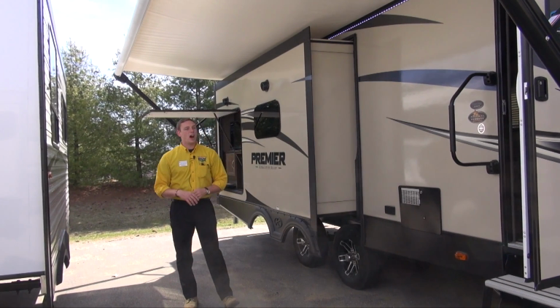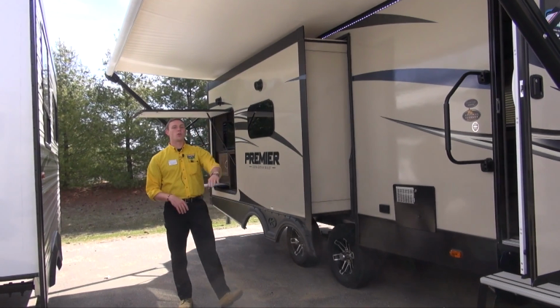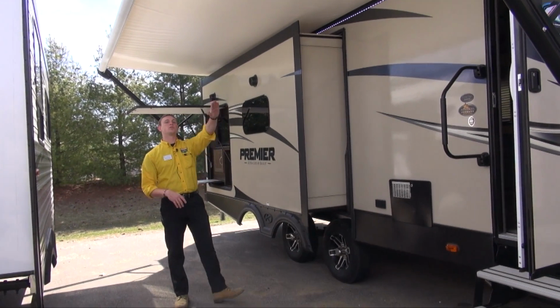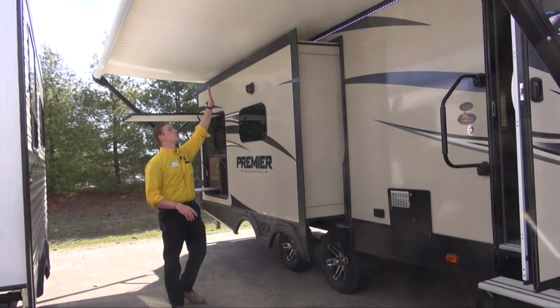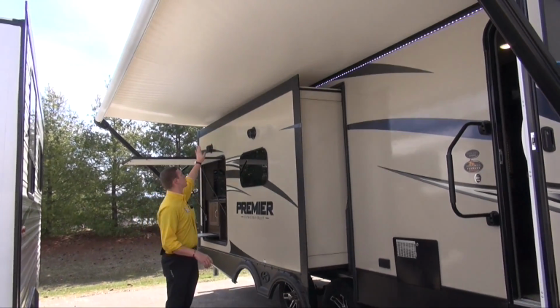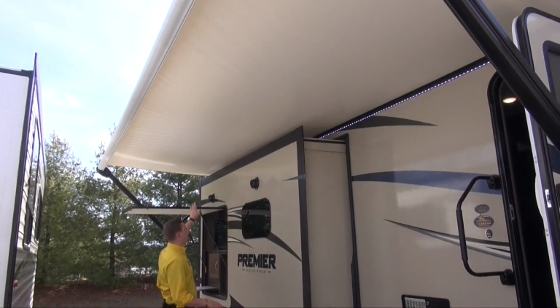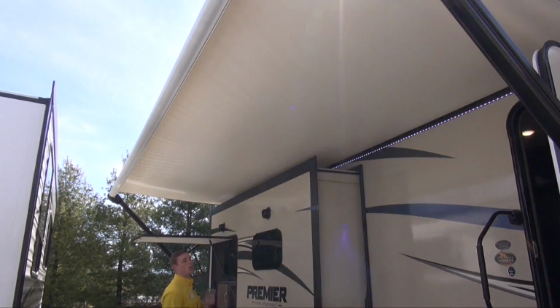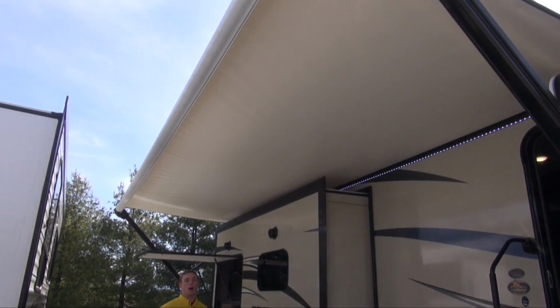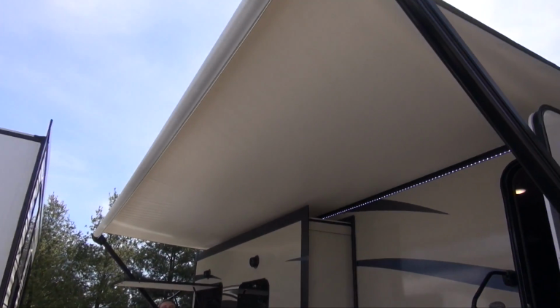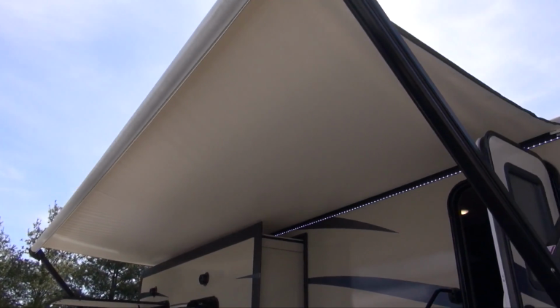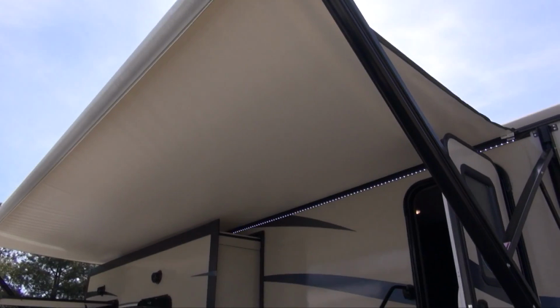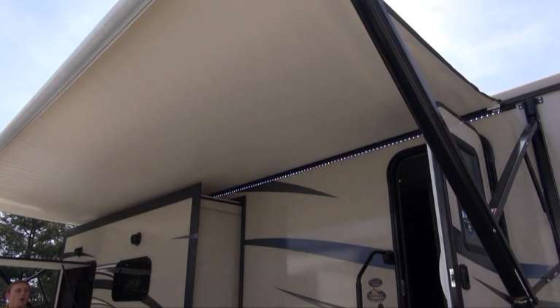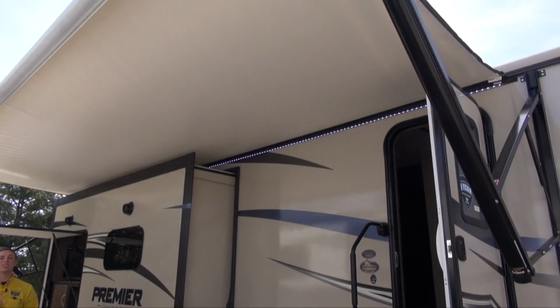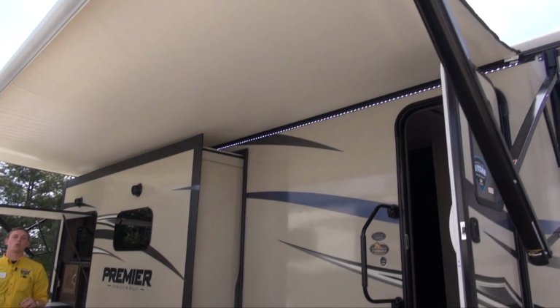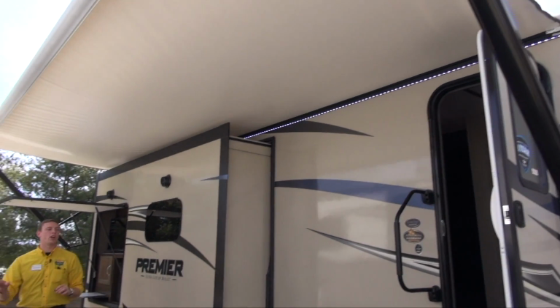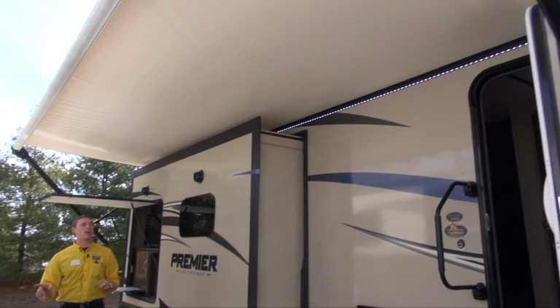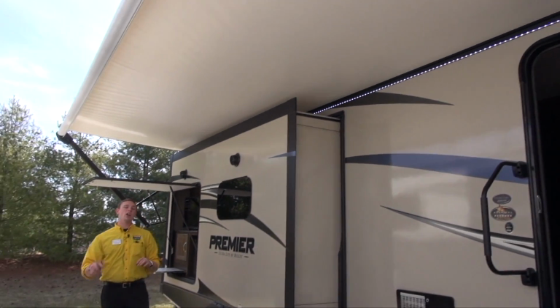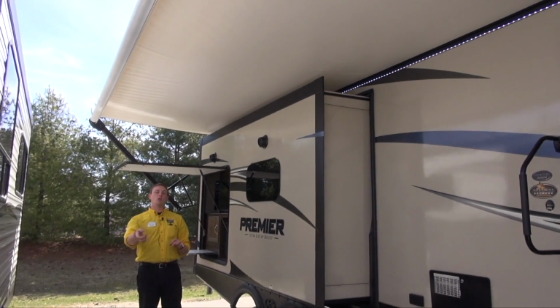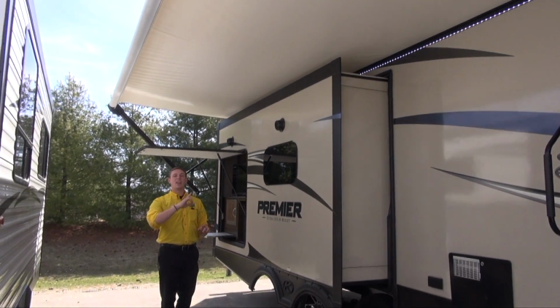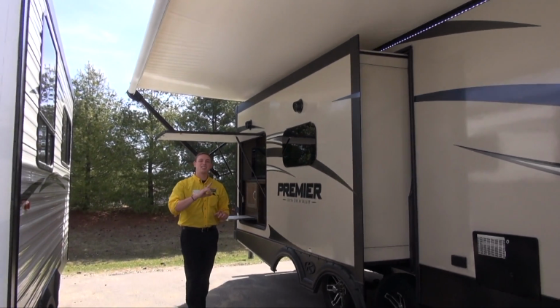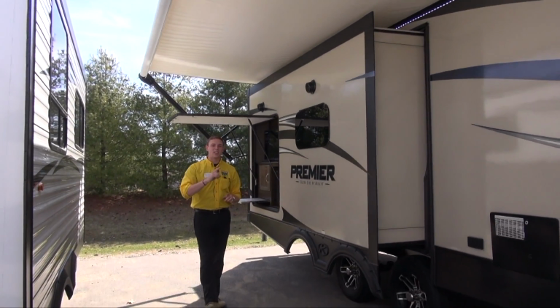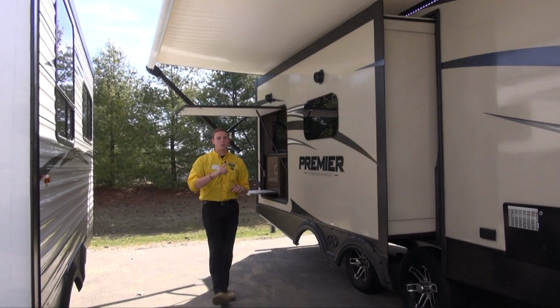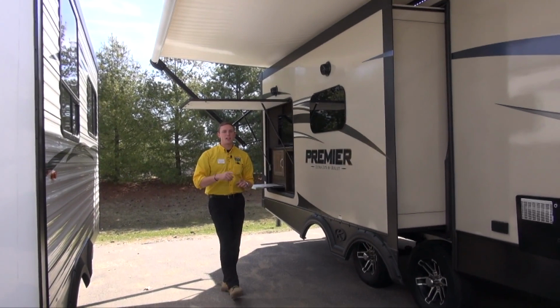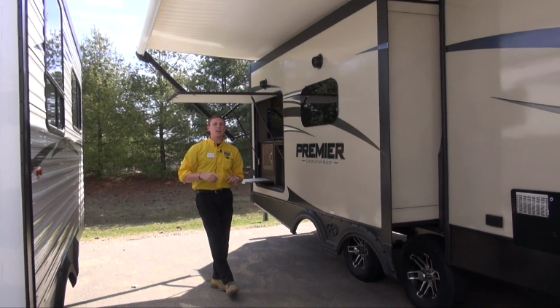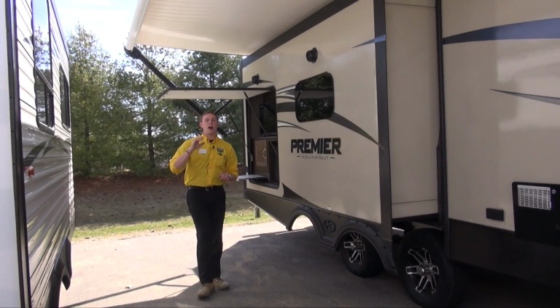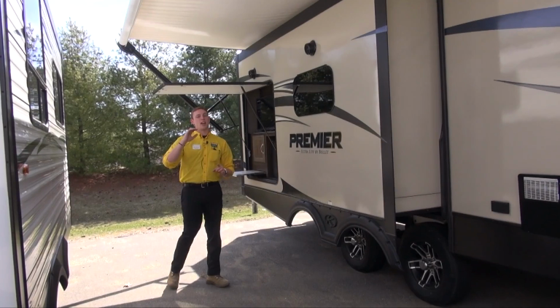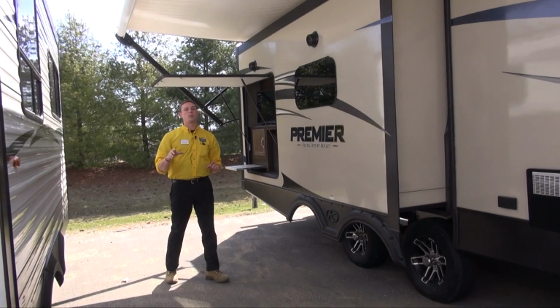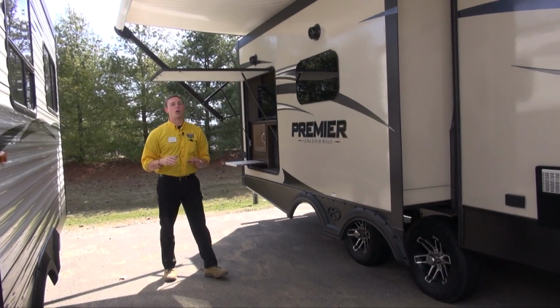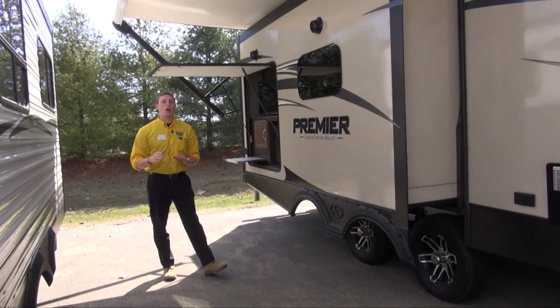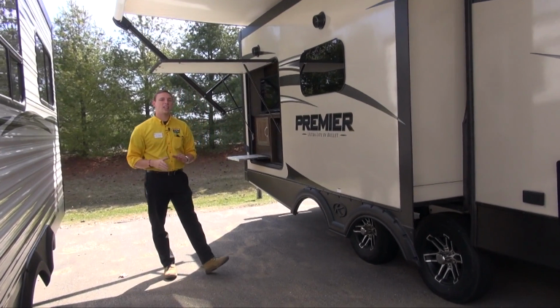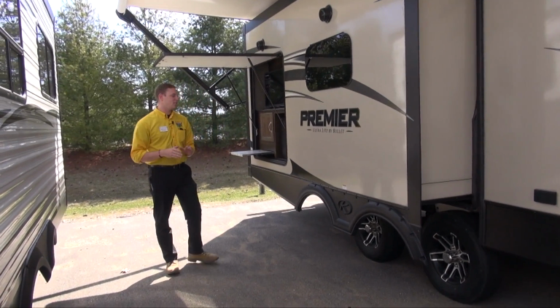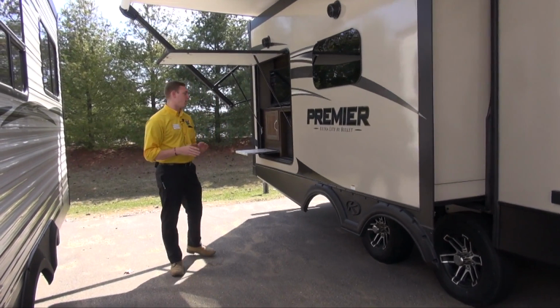Of course, you've got this large power awning up above us. Push of a button, this thing rolls right on out. You do have an LED light strip under there to help keep the party well lit into the night.